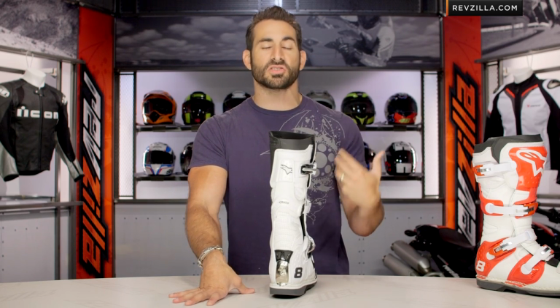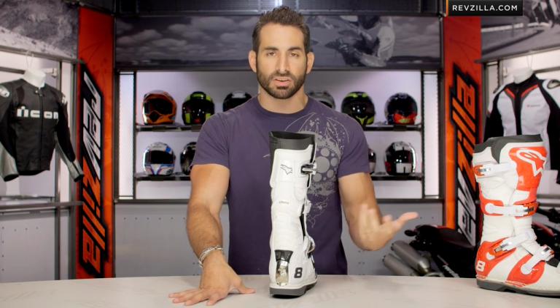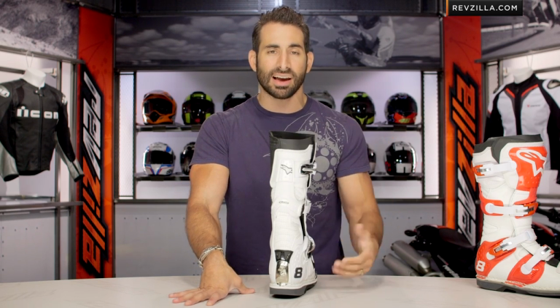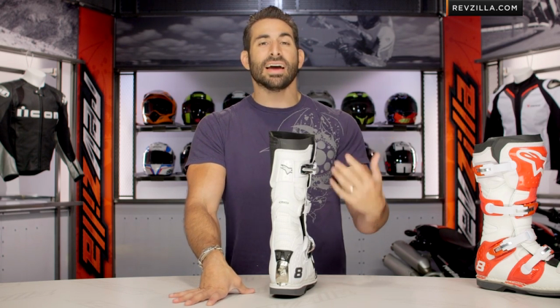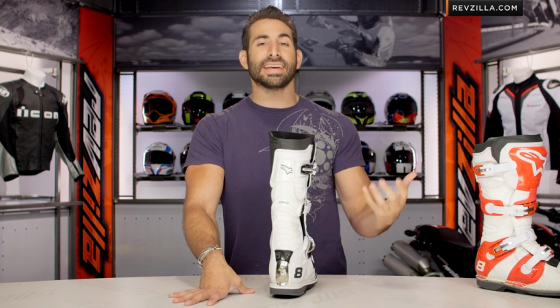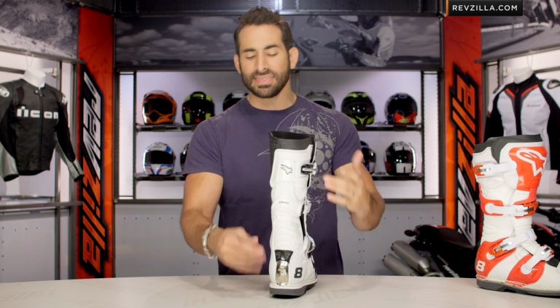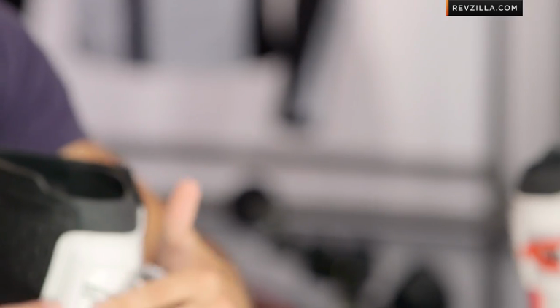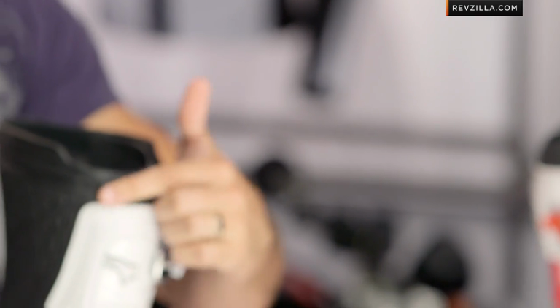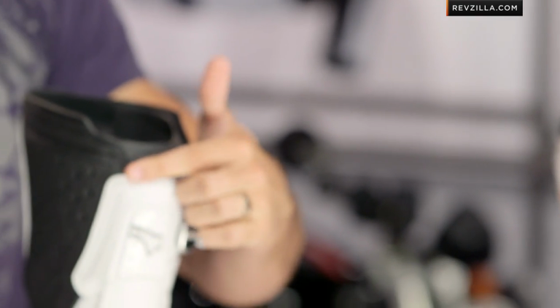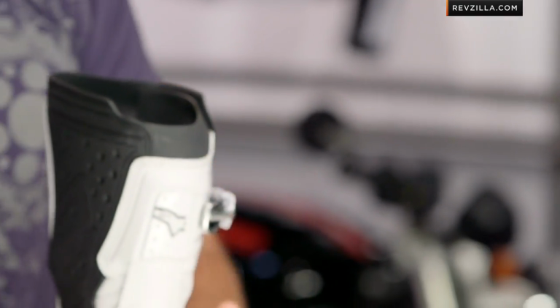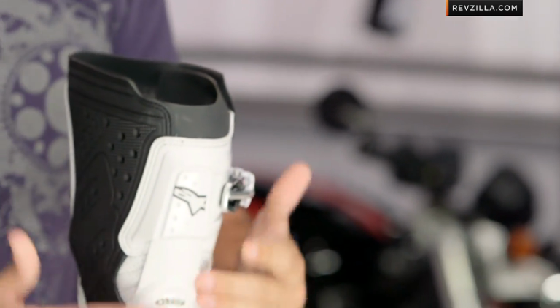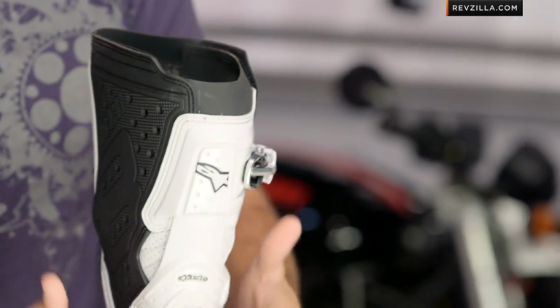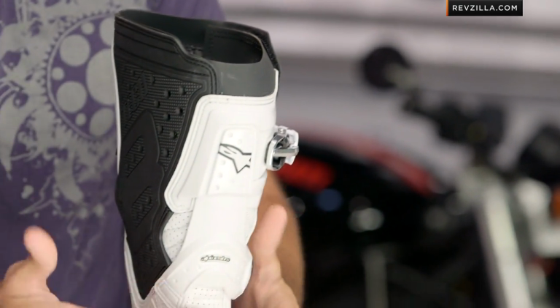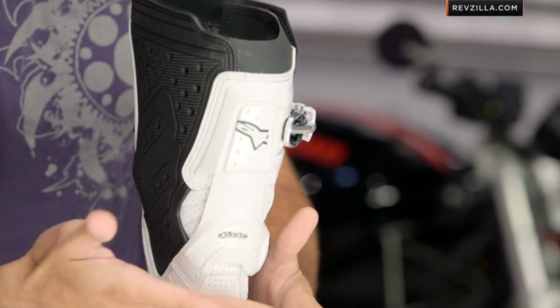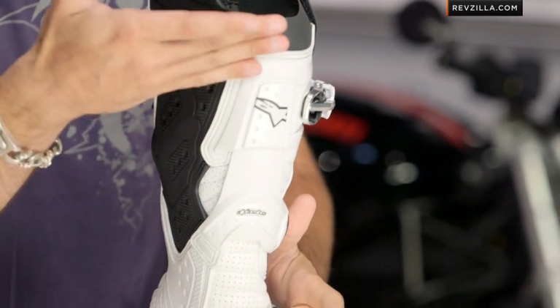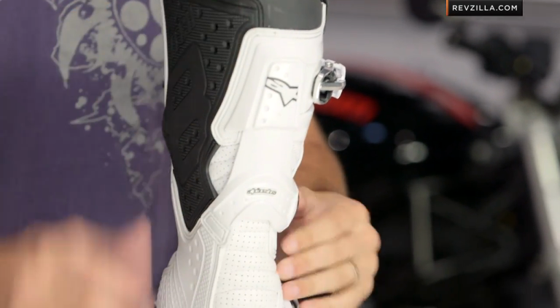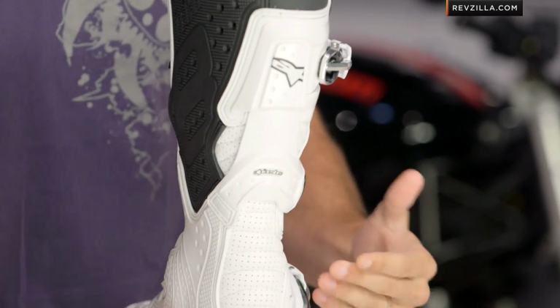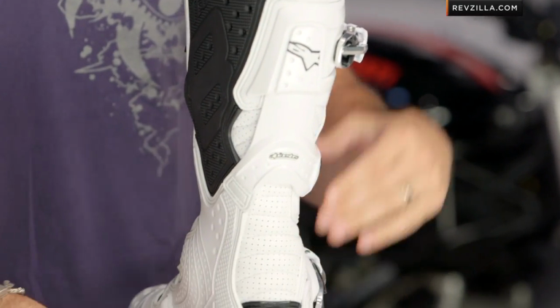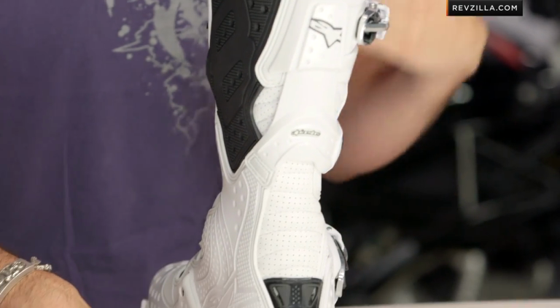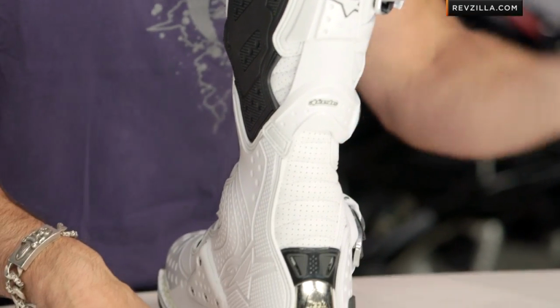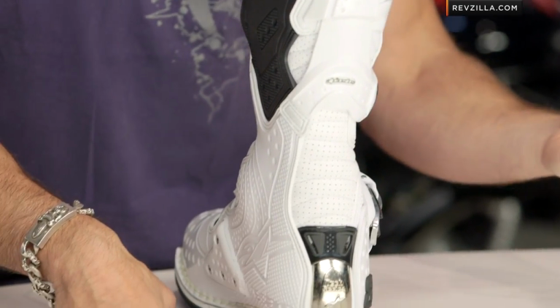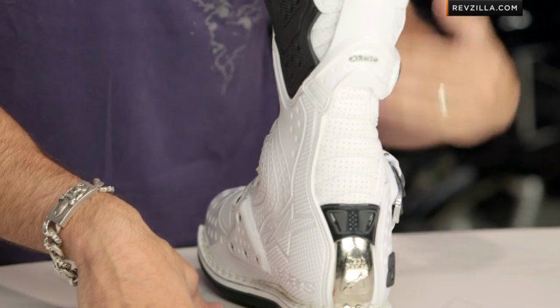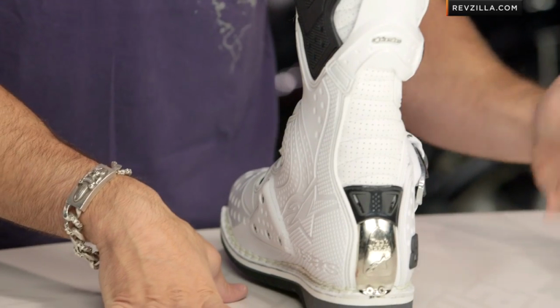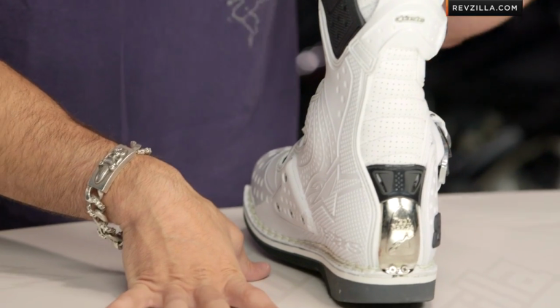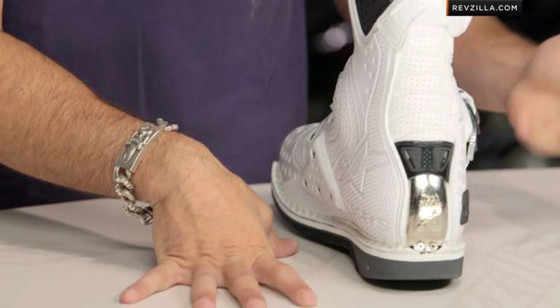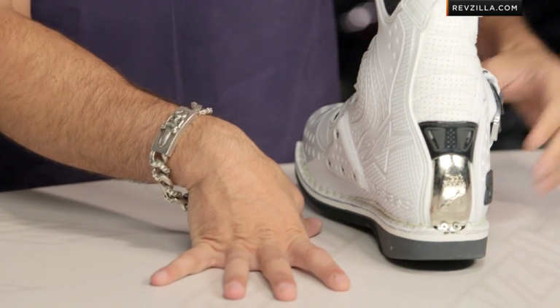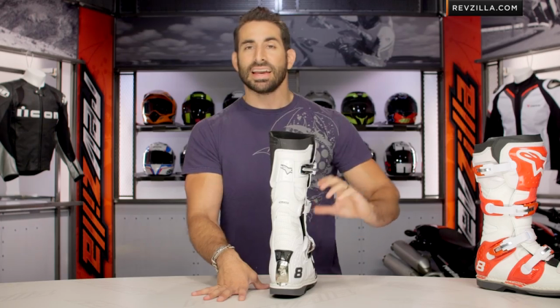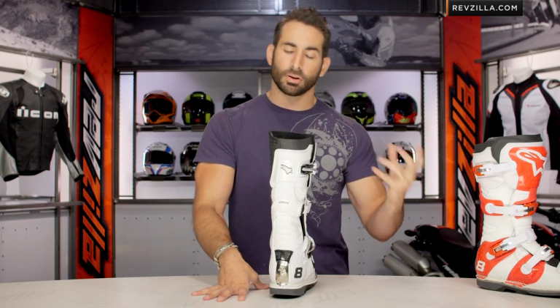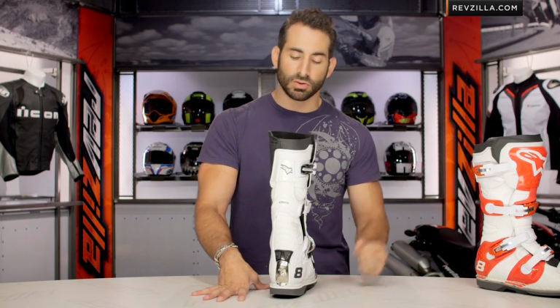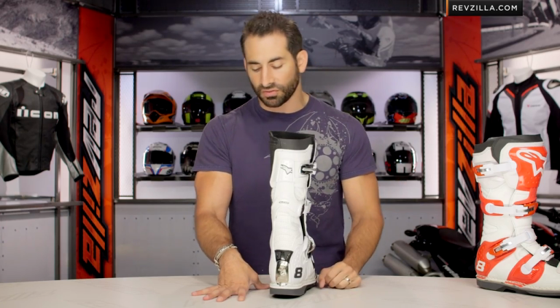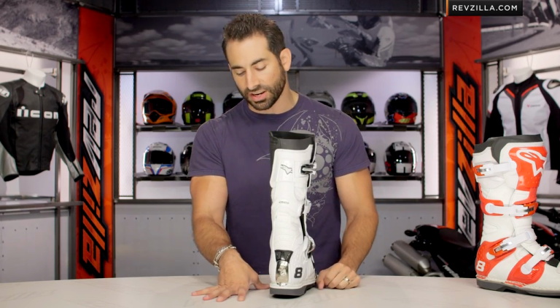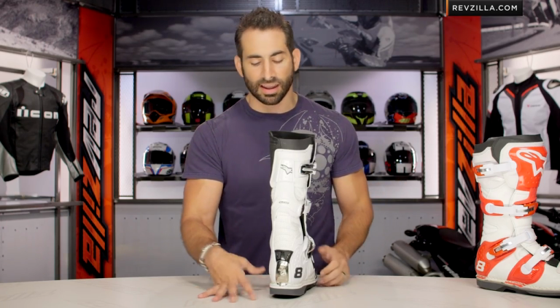Many folks think that this did not exist on this boot, and that's where that RS comes into play — Alpinestars is really calling it out. On the Tech 10, they have it going all the way down. On the Tech 8 RS, you get it halfway and going all the way up. You're making an even larger investment on that Tech 10 with a little bit of new school functionality there.